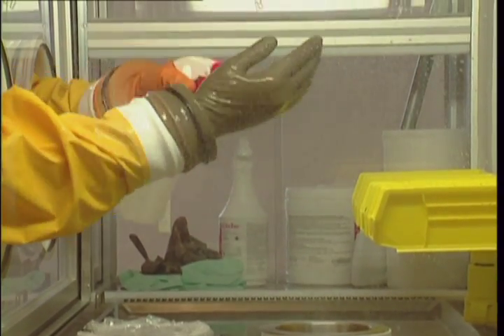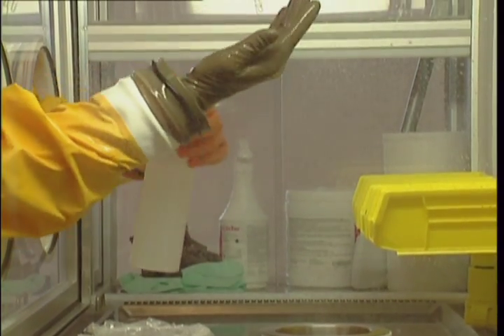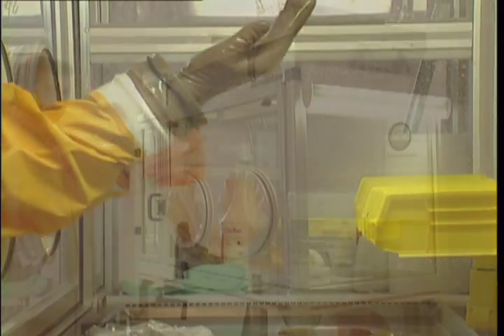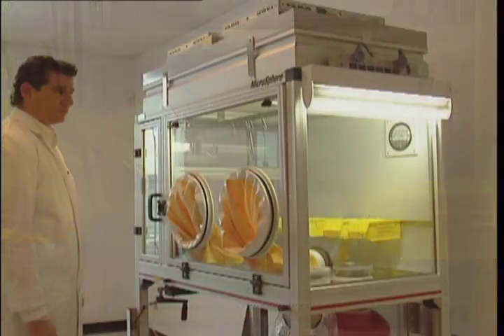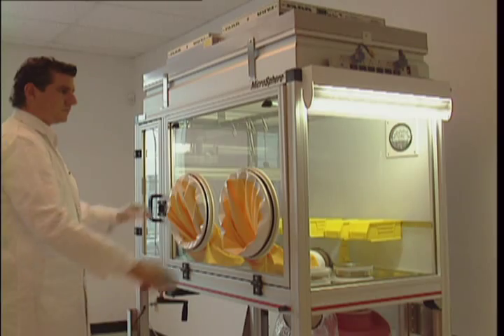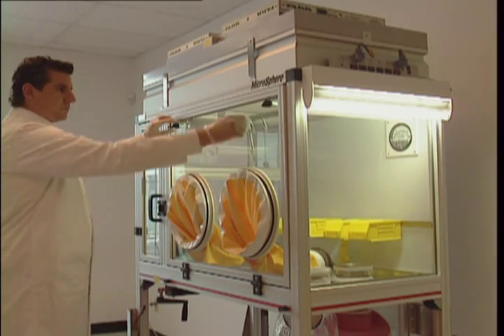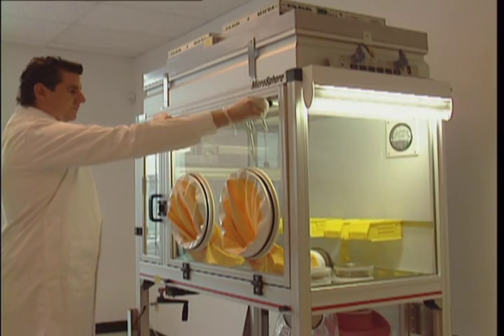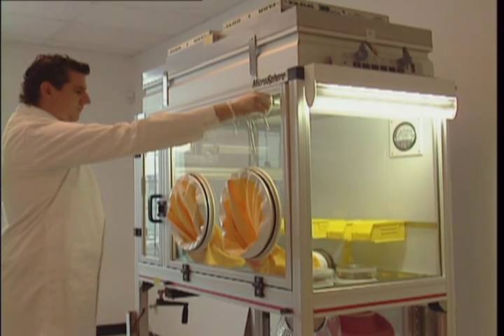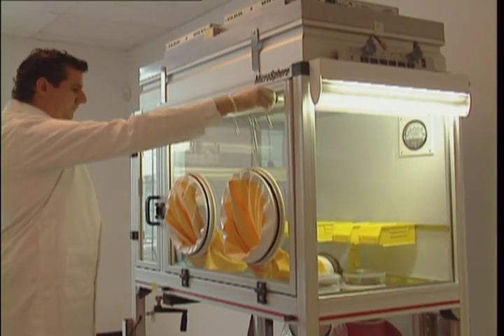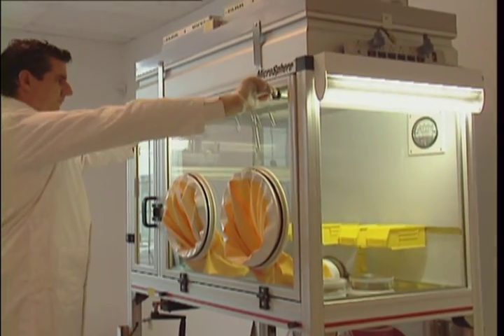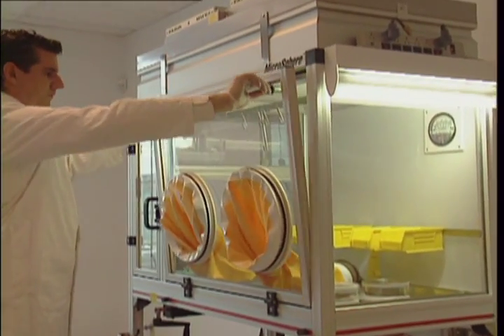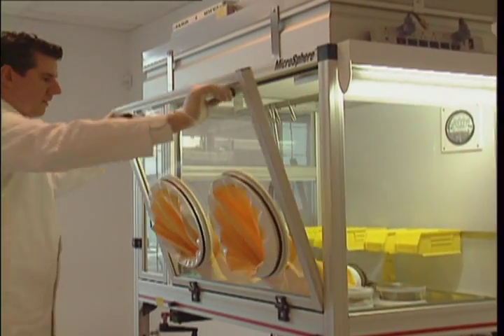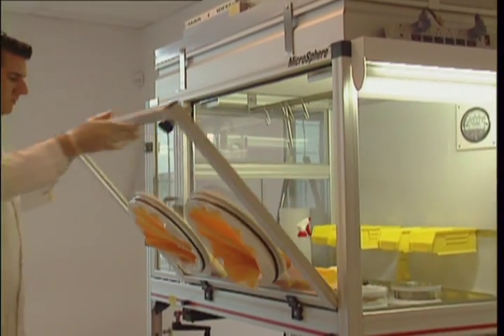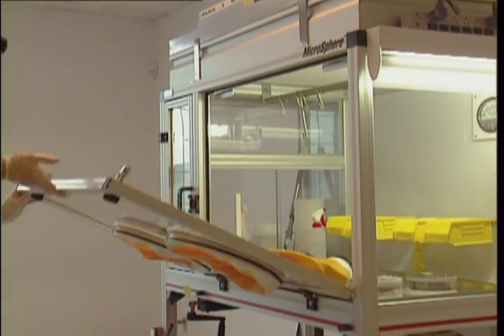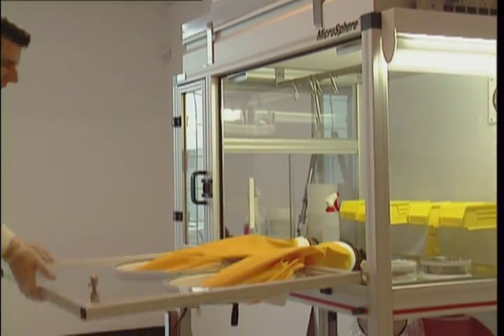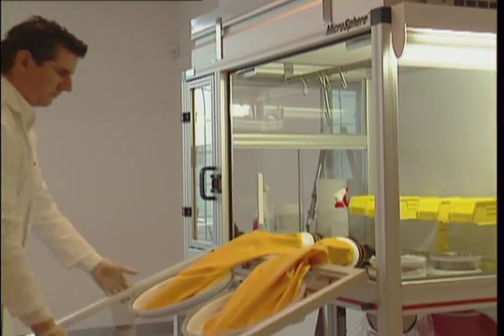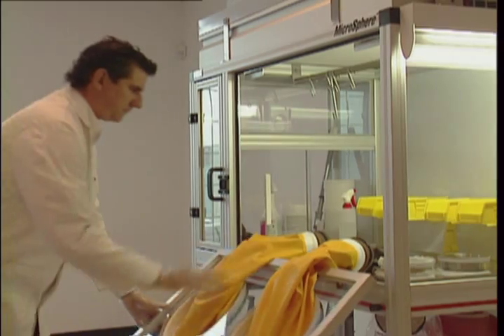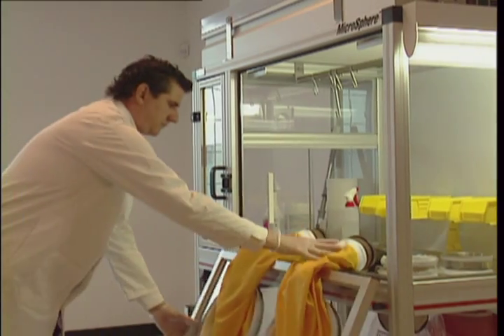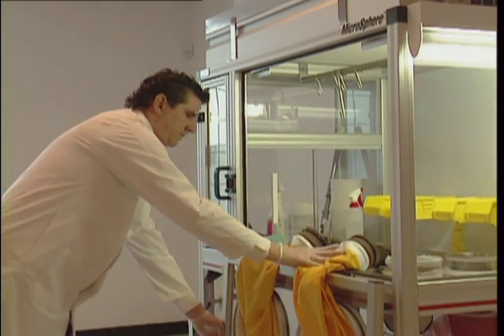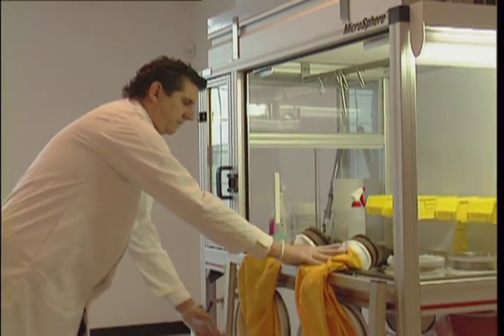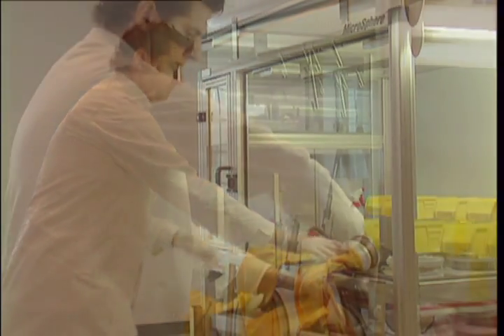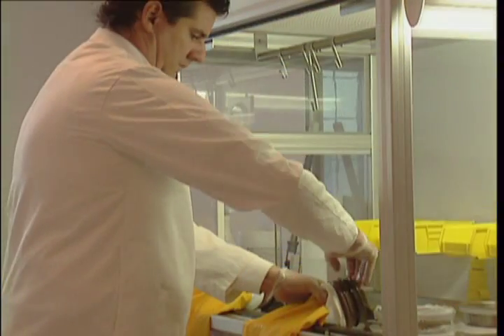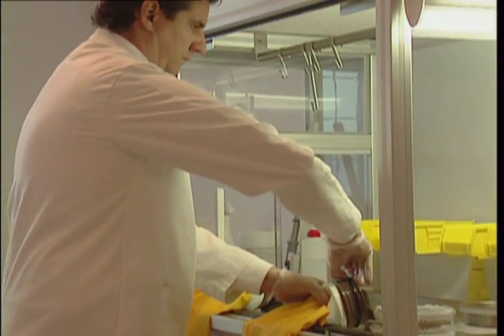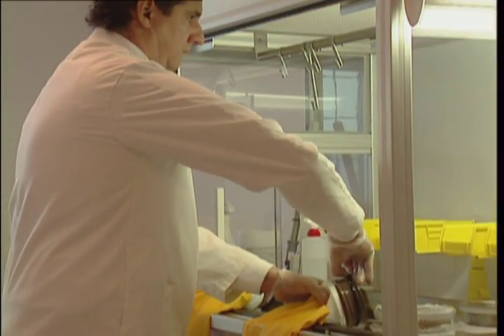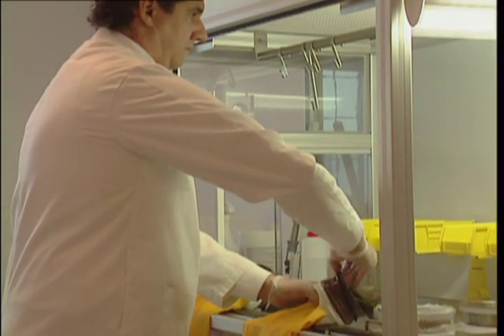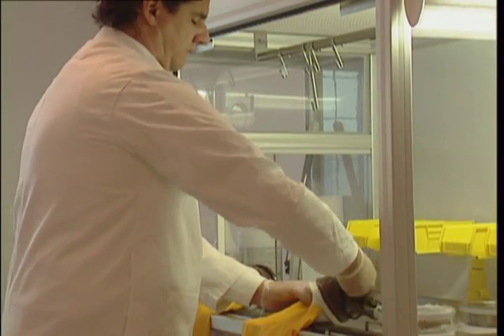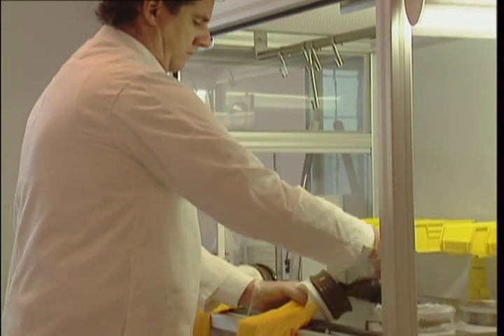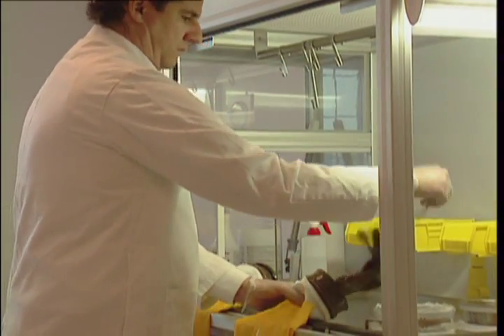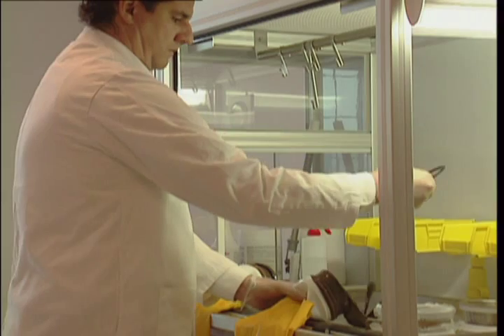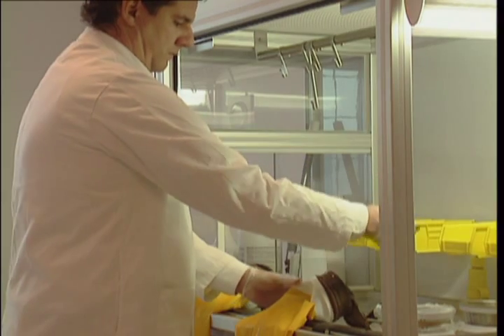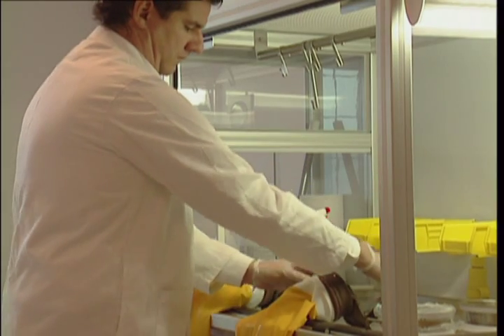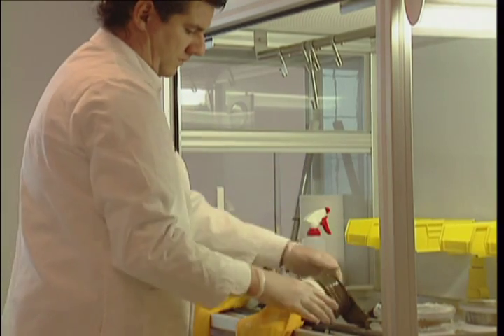If you prefer, you have a second method to change the gloves. Using a pair of clean, disposable gloves, open the front panel. Use your two hands to change and replace the used gloves.